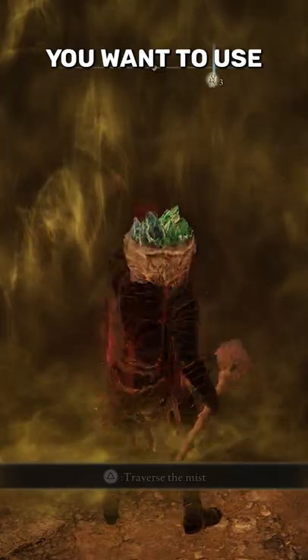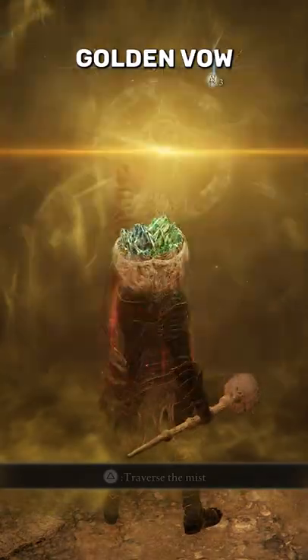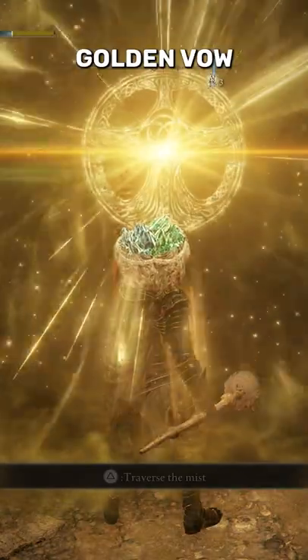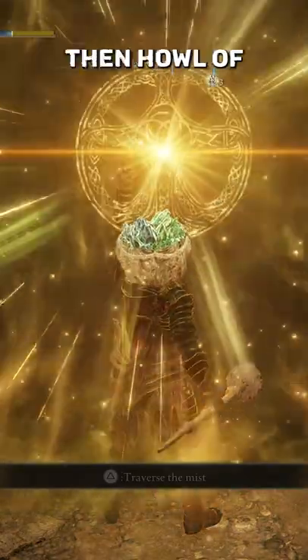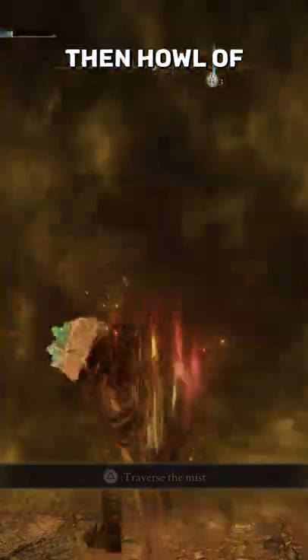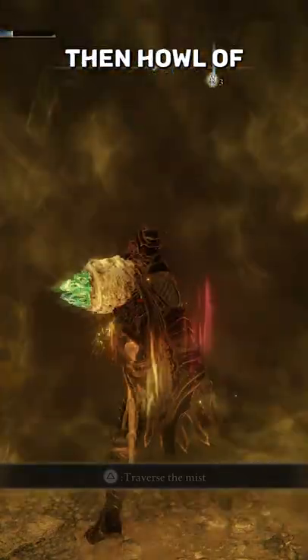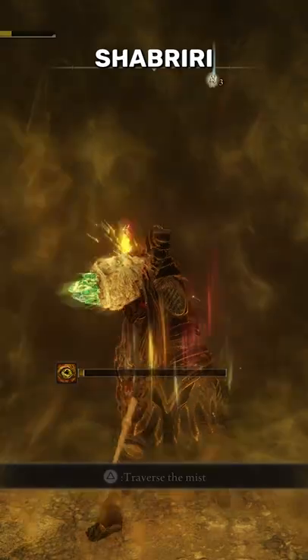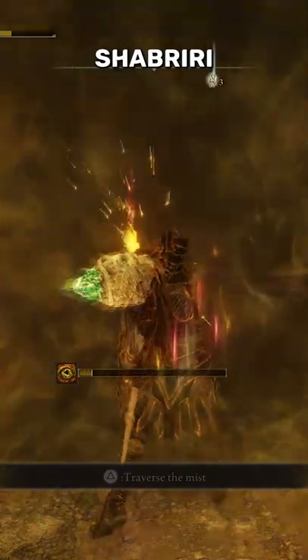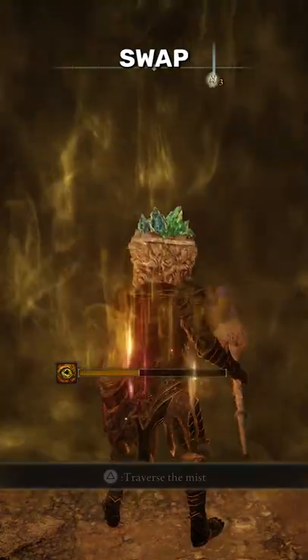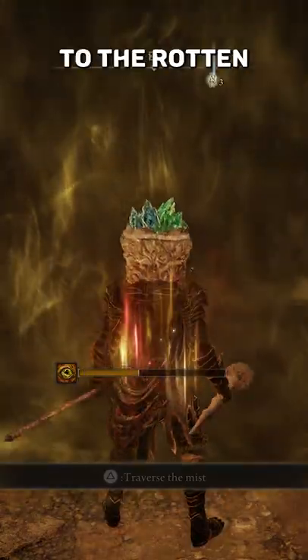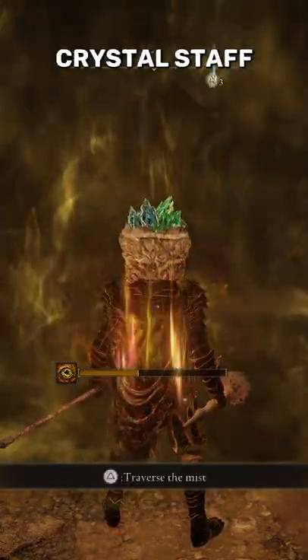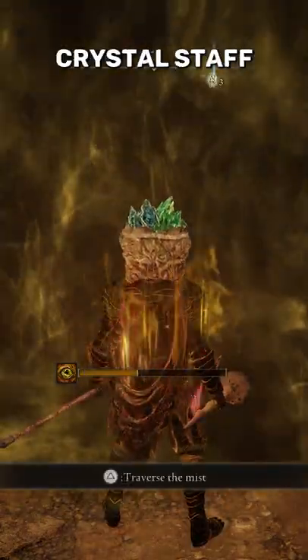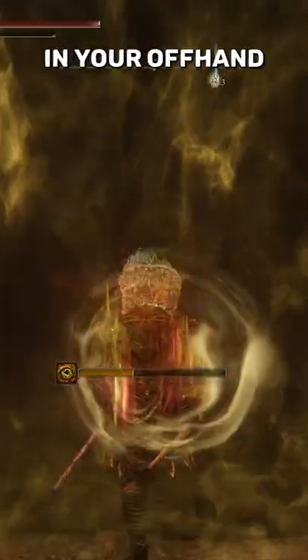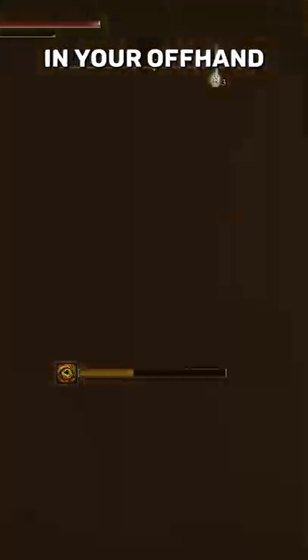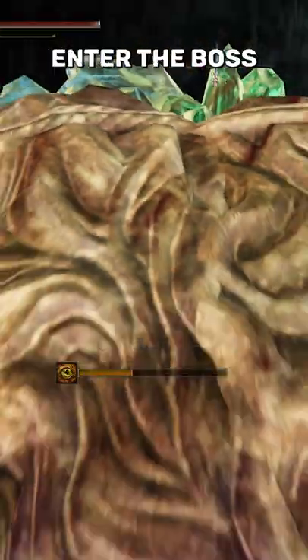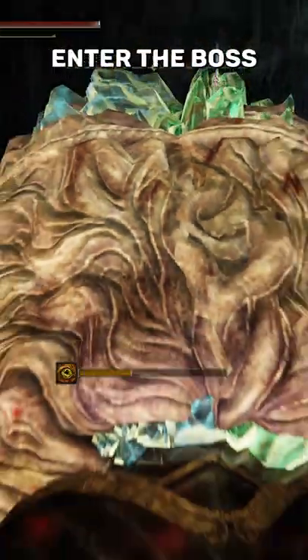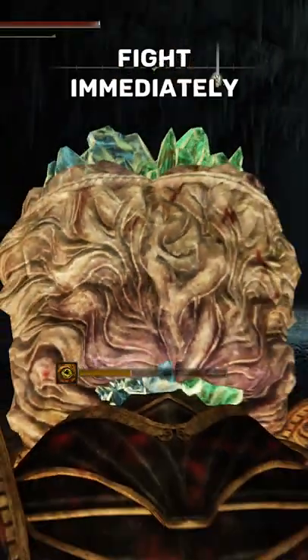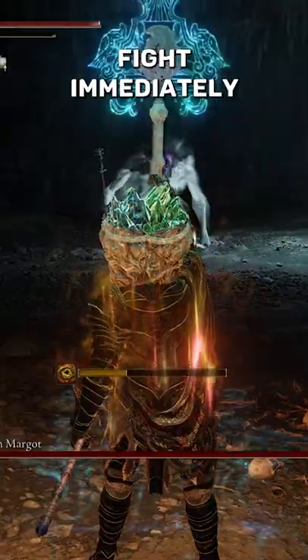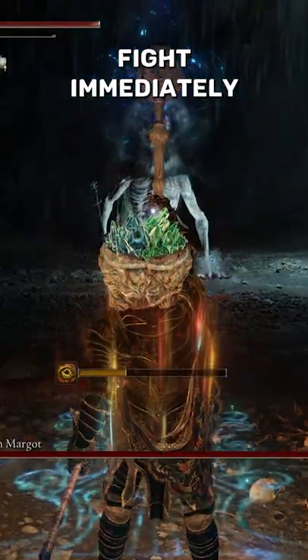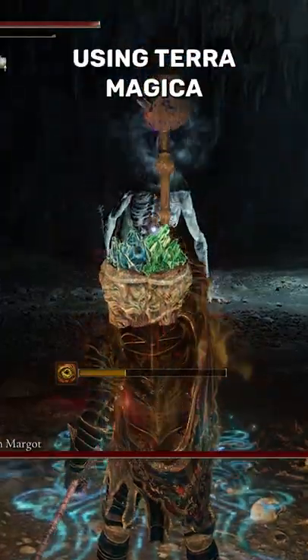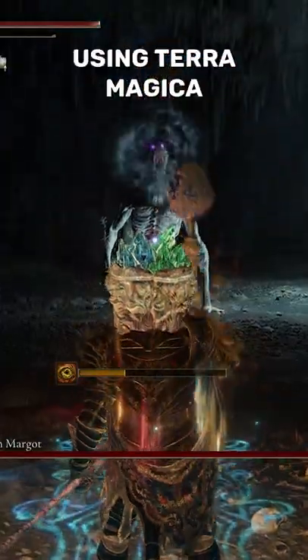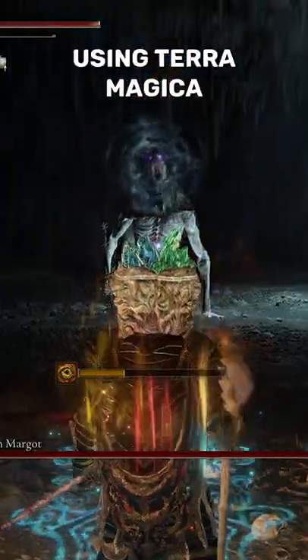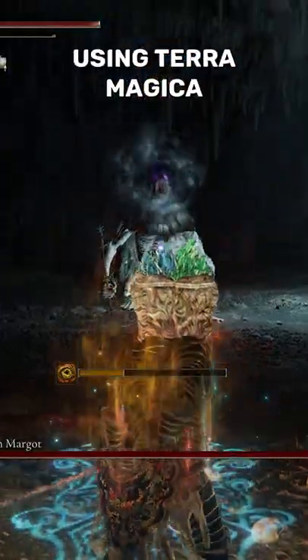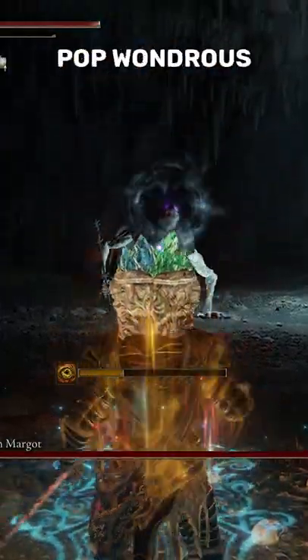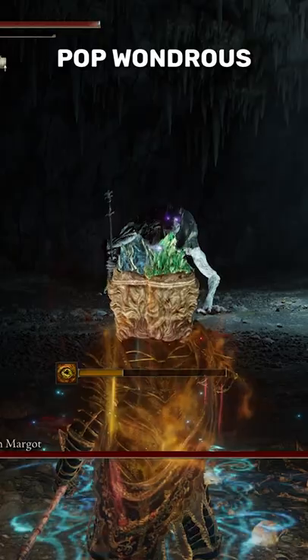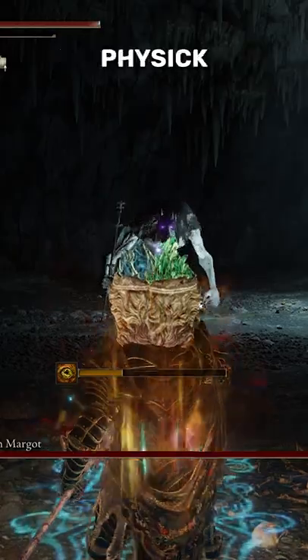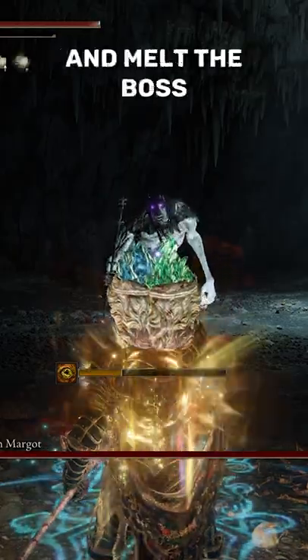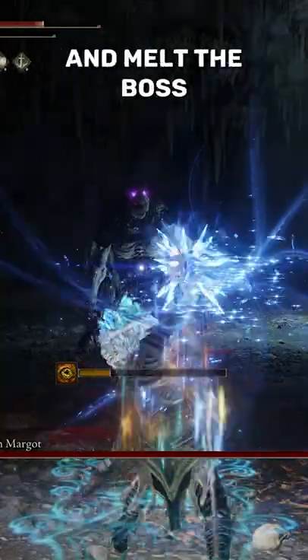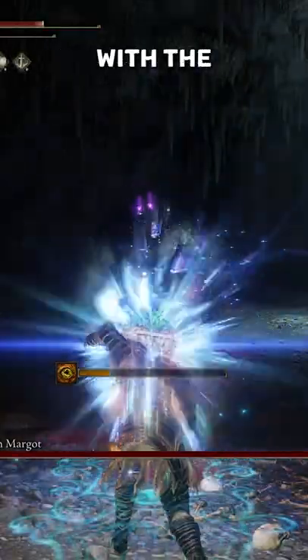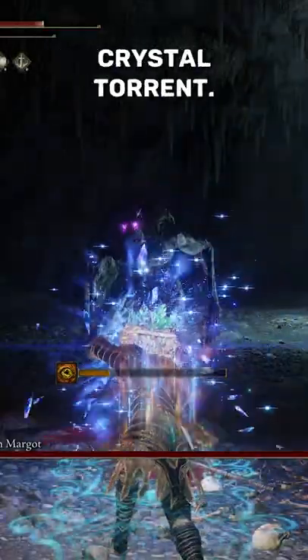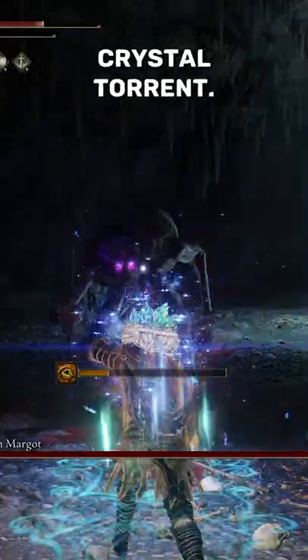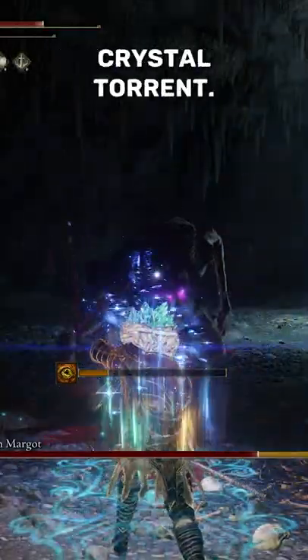You want to use Golden Vow, then Howl of Shabriri, swap to the Rotten Crystal Staff in your offhand, enter the boss fight immediately using Terra Magica, pop Wondrous Physick, and melt the boss with the Crystal Torrent.